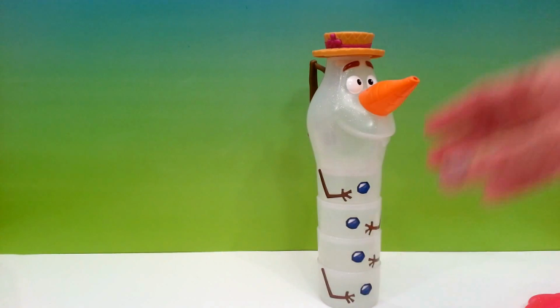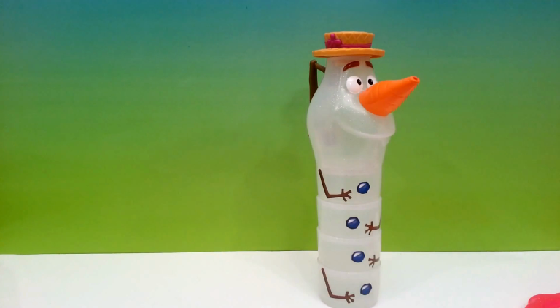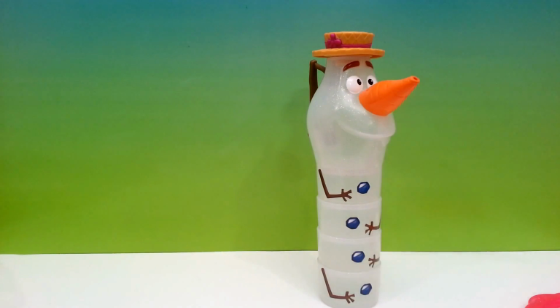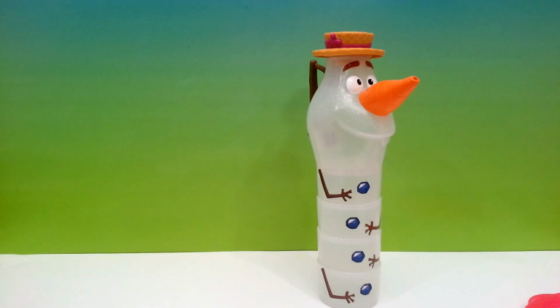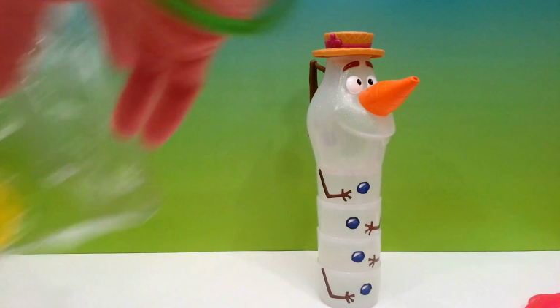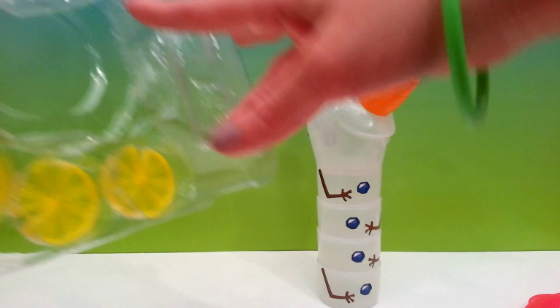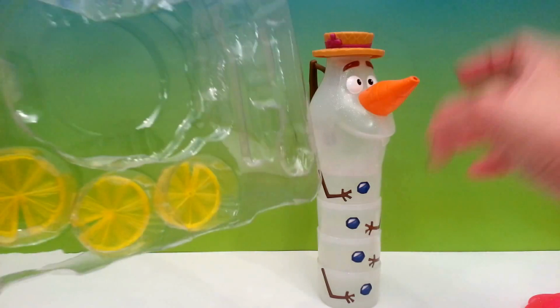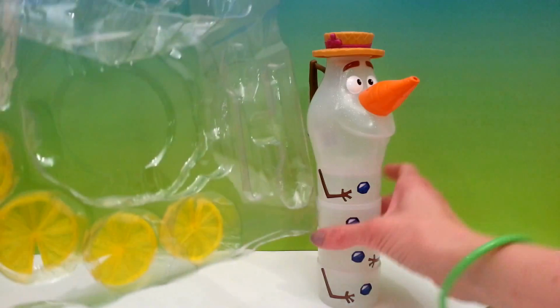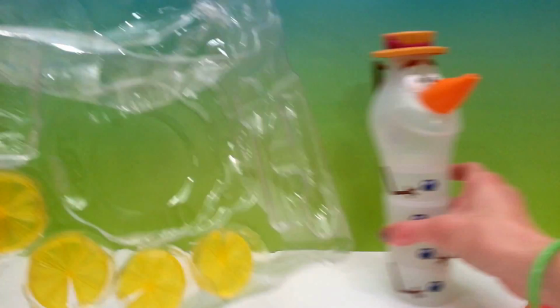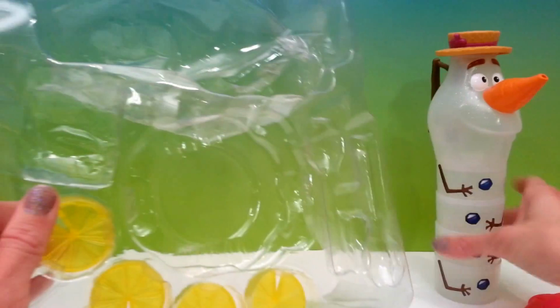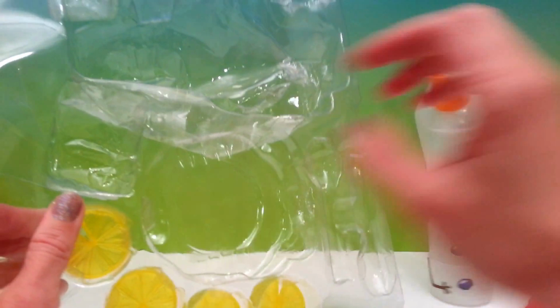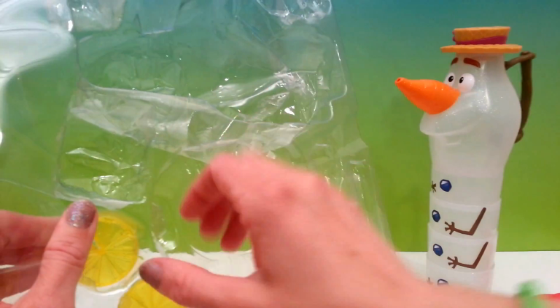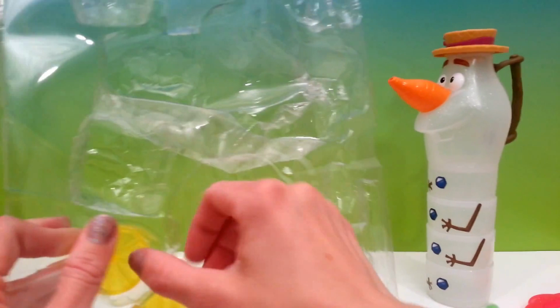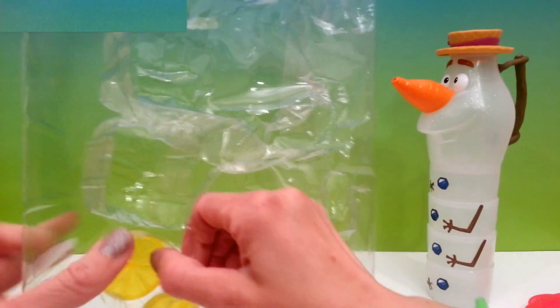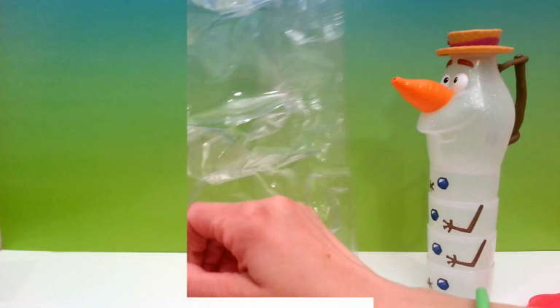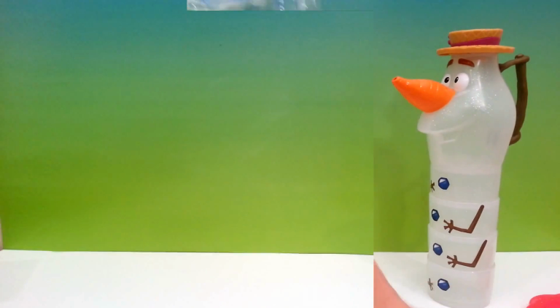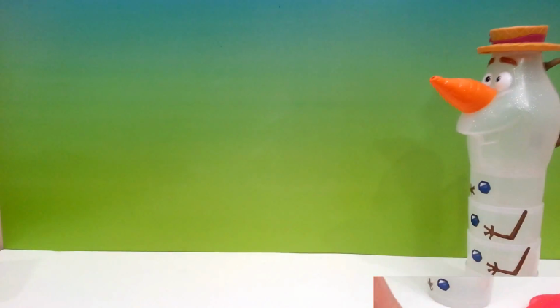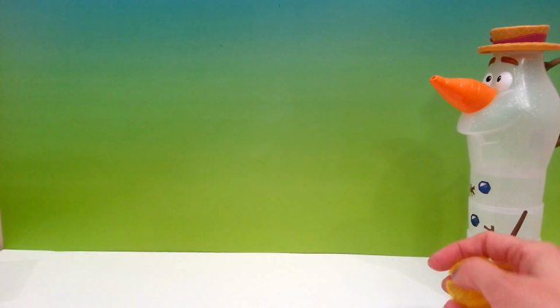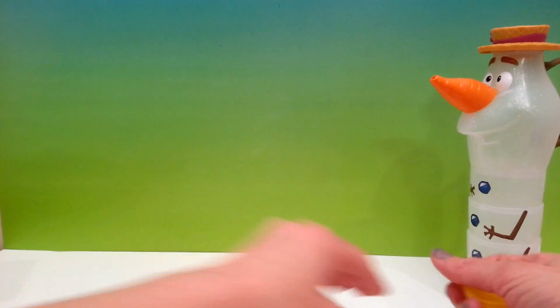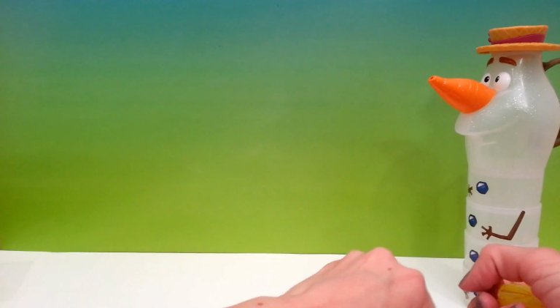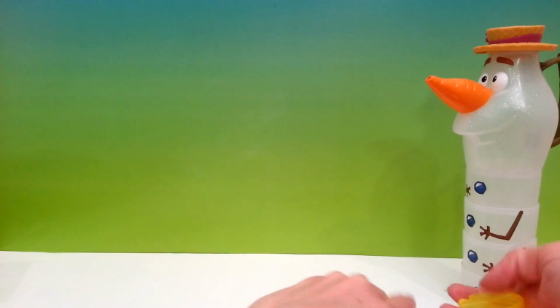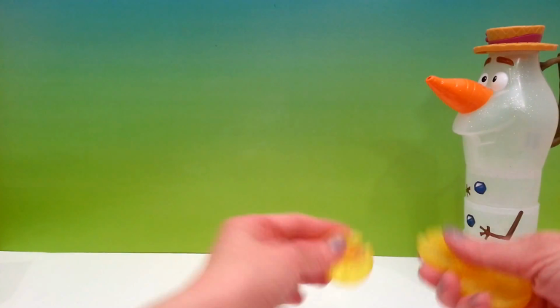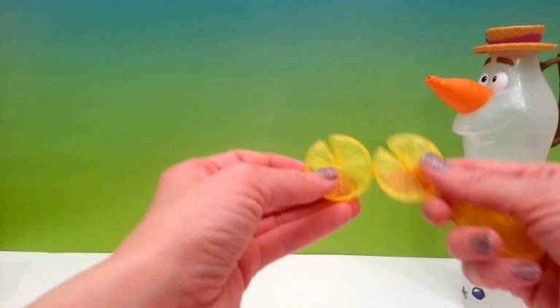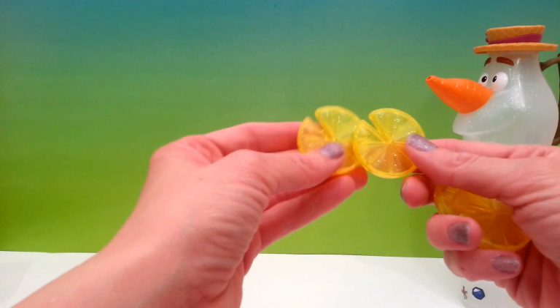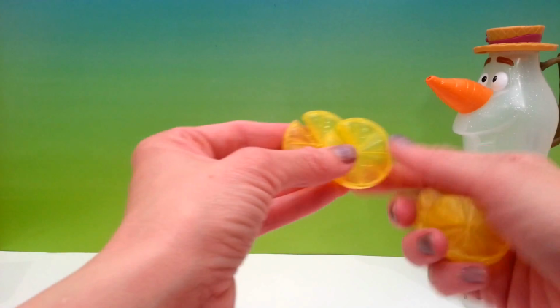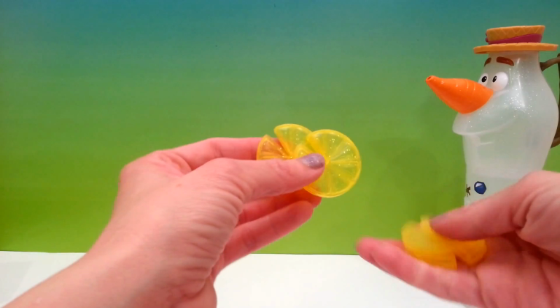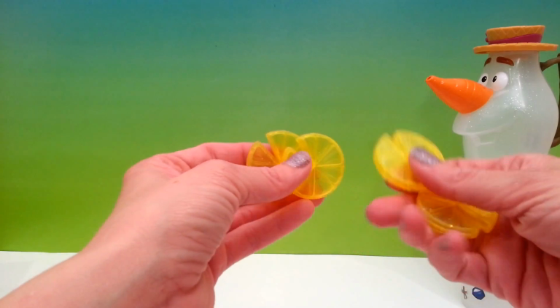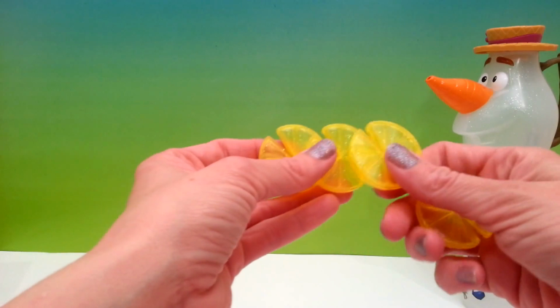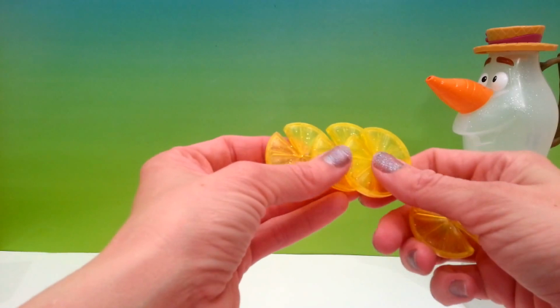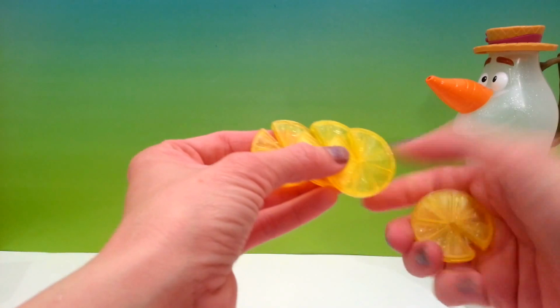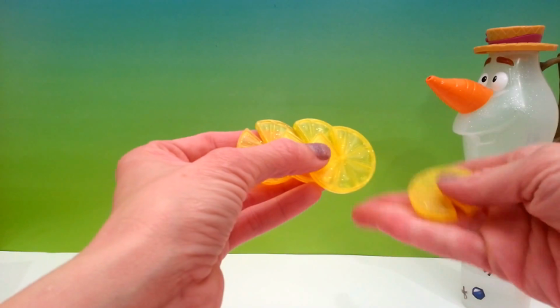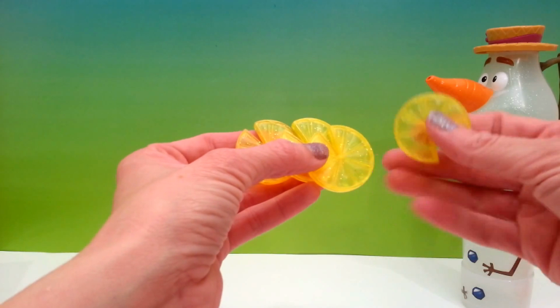And last — the lemon wedges. We have four lemon wedges in total.